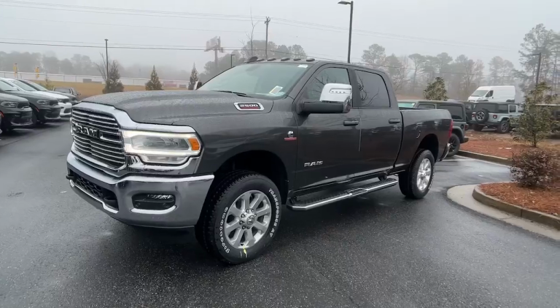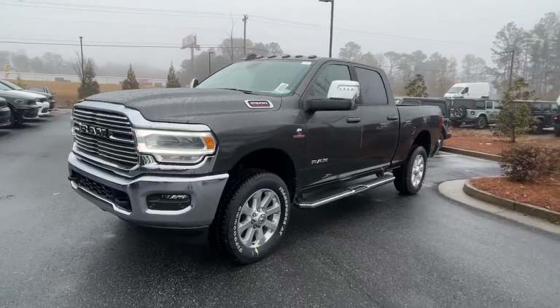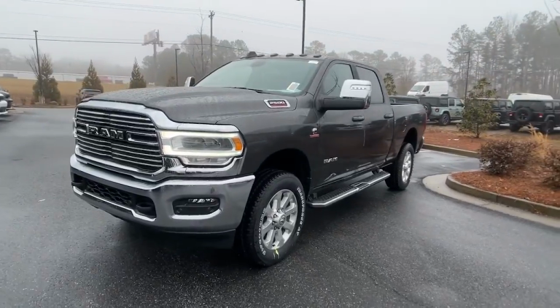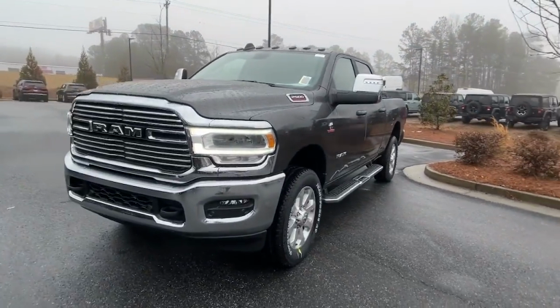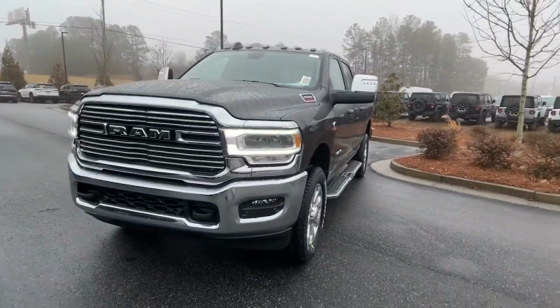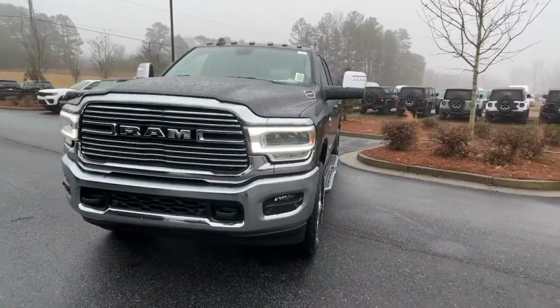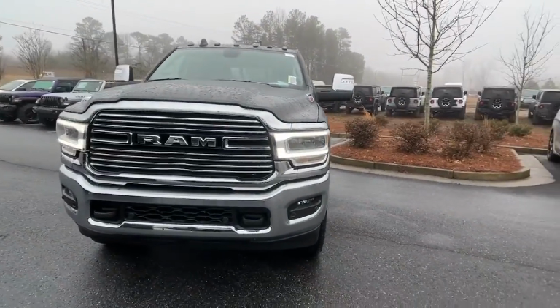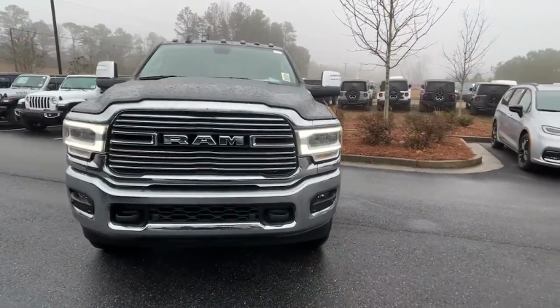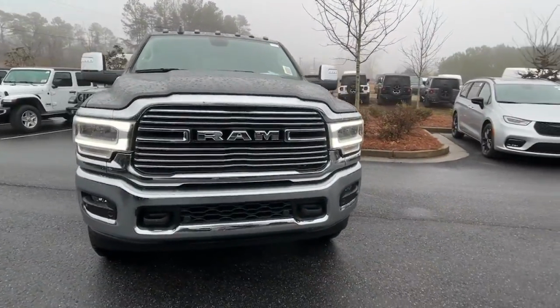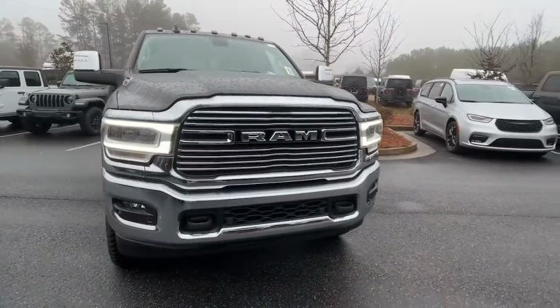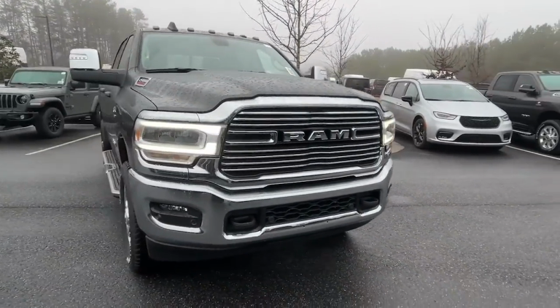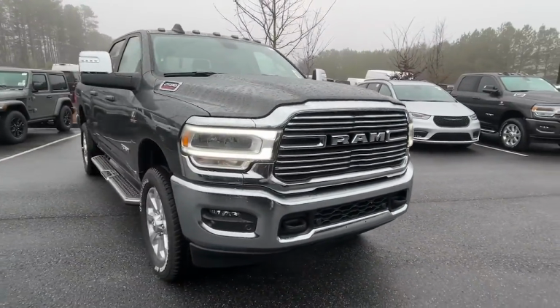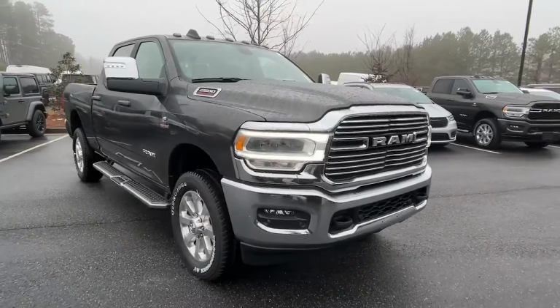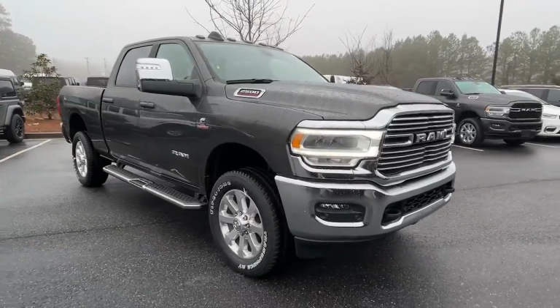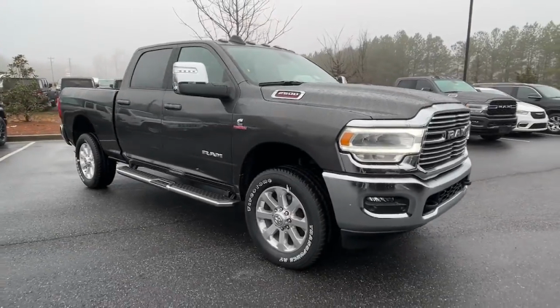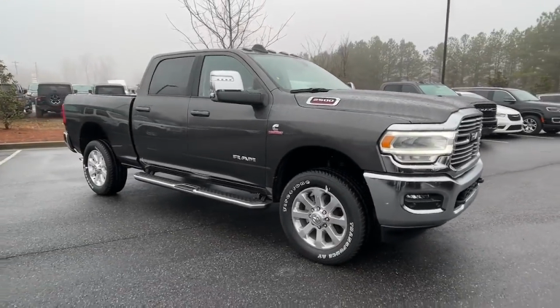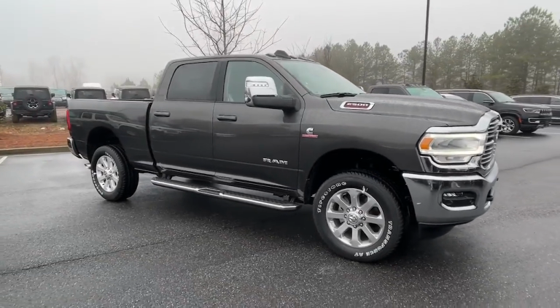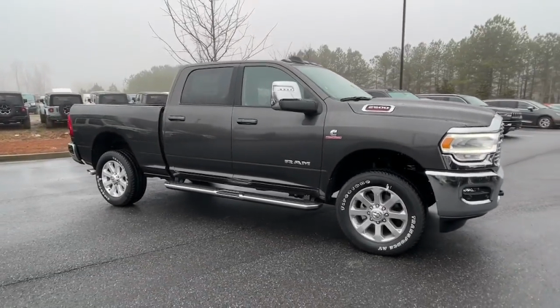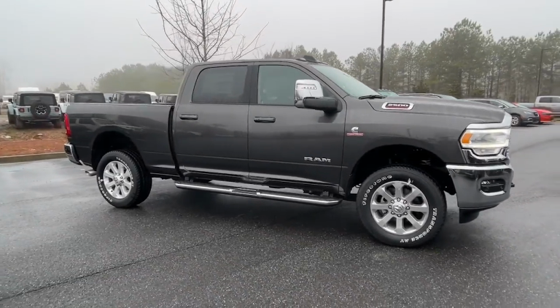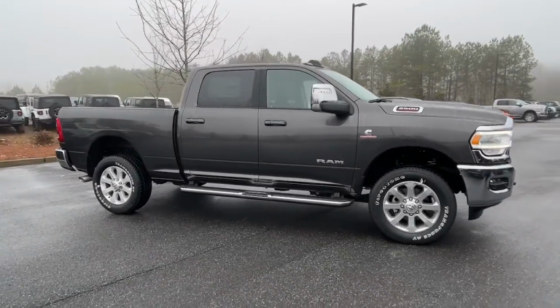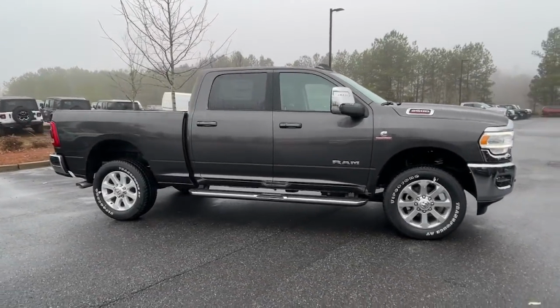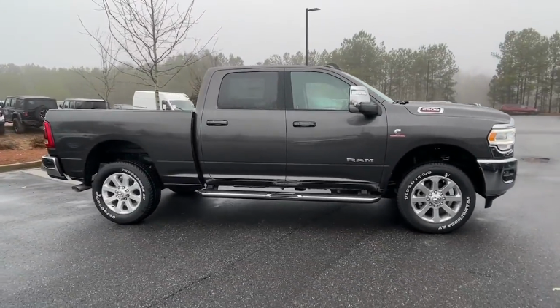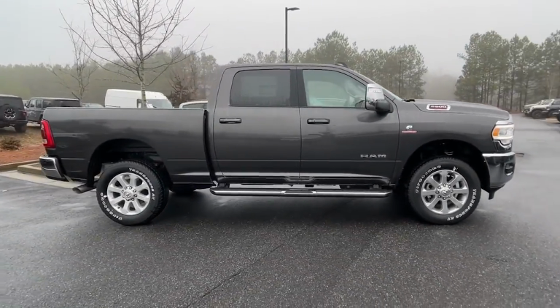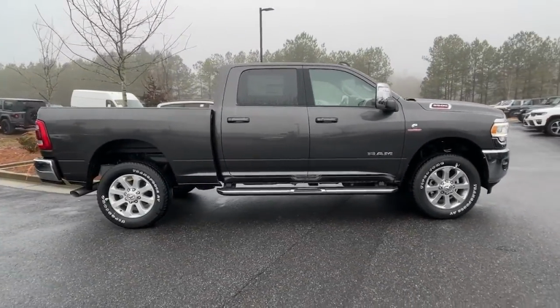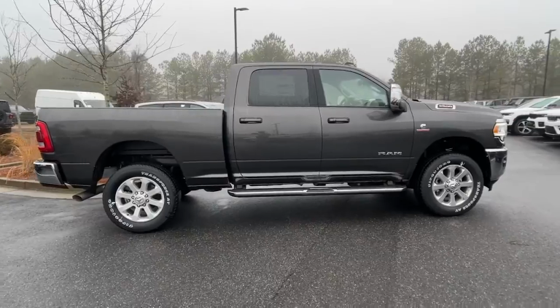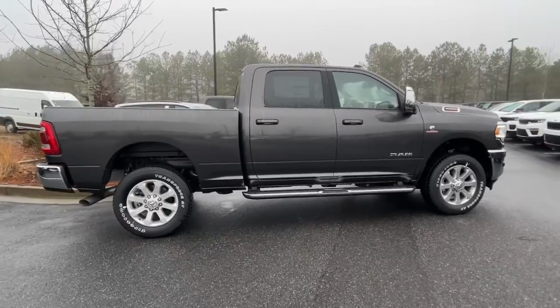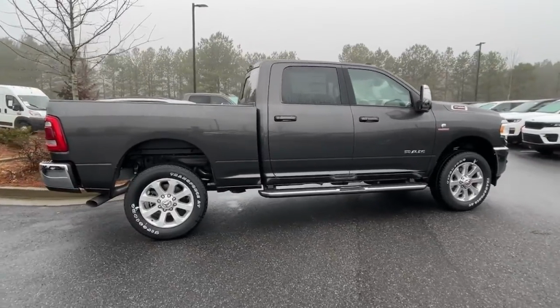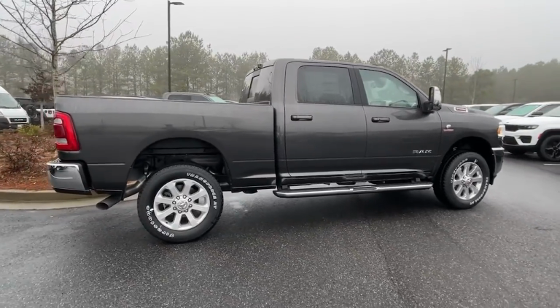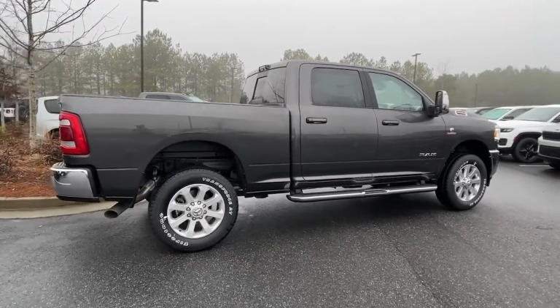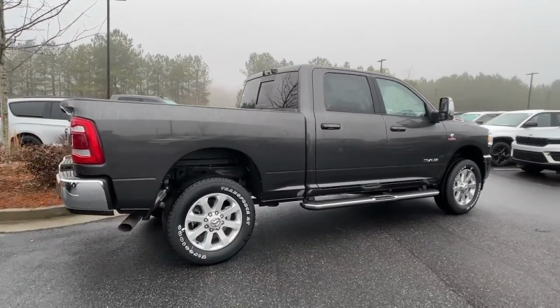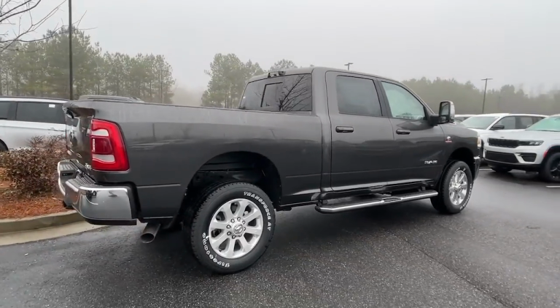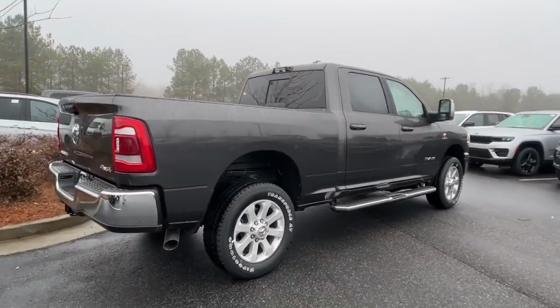Introducing the 2023 Ram 2500. Take the big jobs in stride in the Ram 2500. Its blend of heavy-duty capability, passenger comfort, and connected technology will see you through.